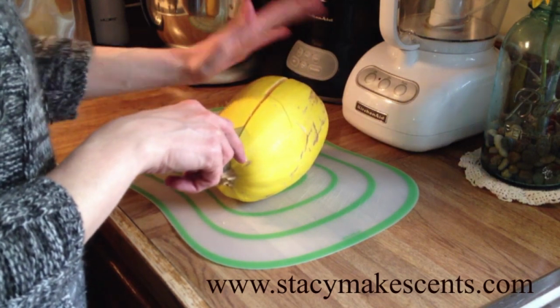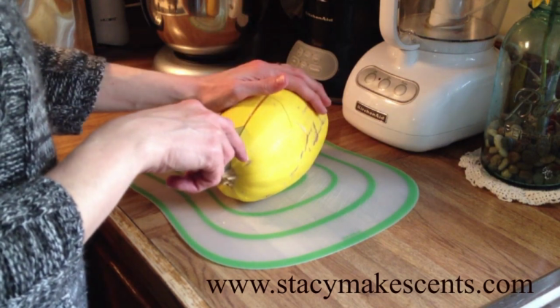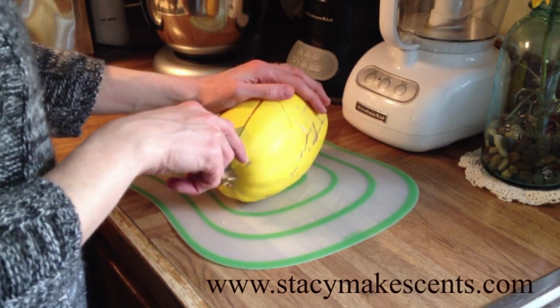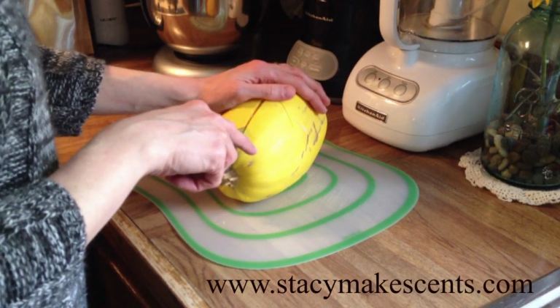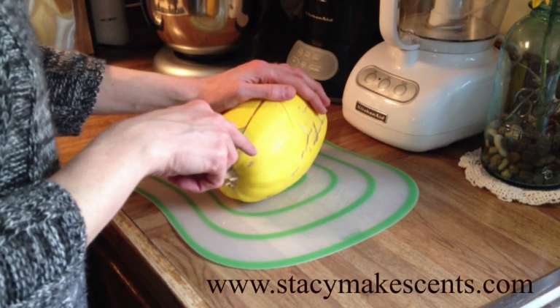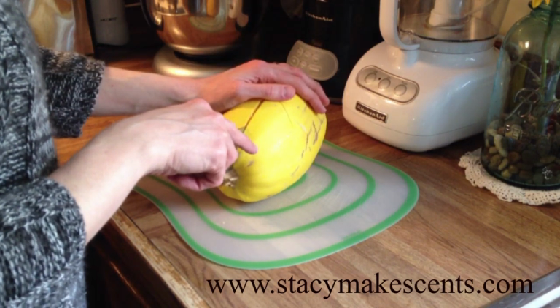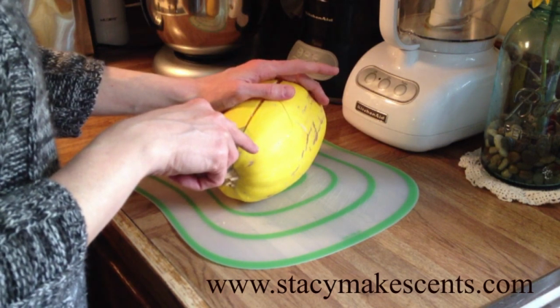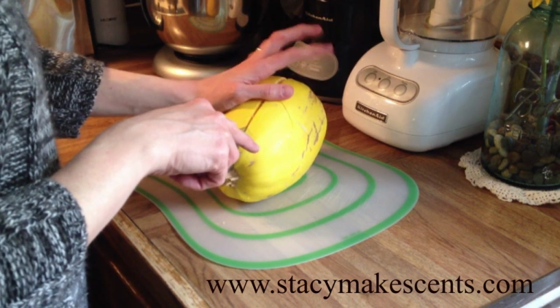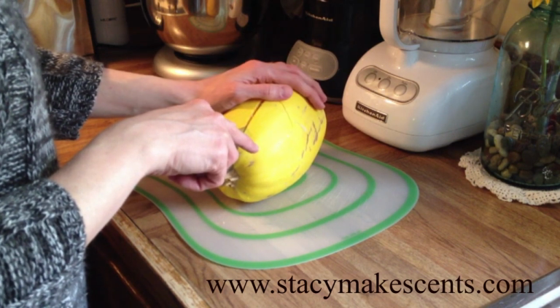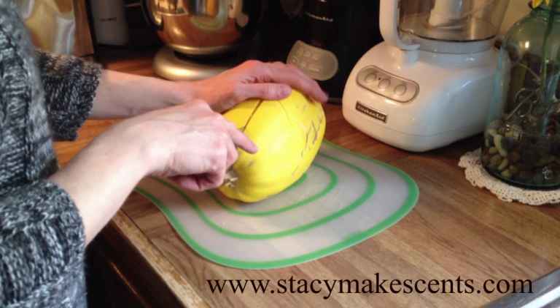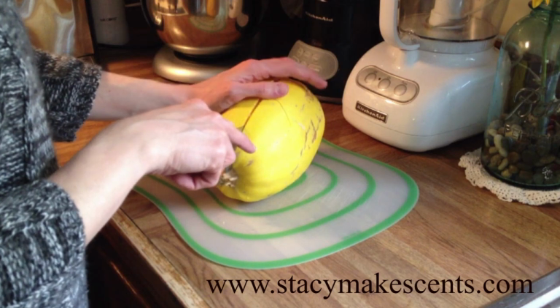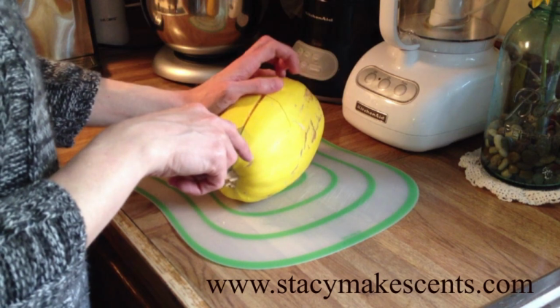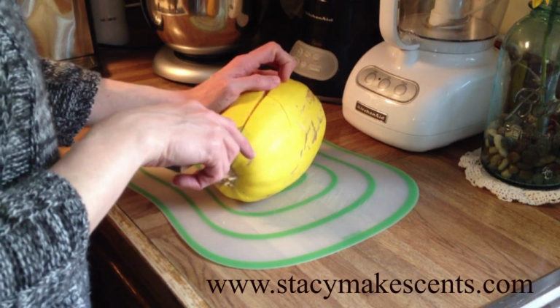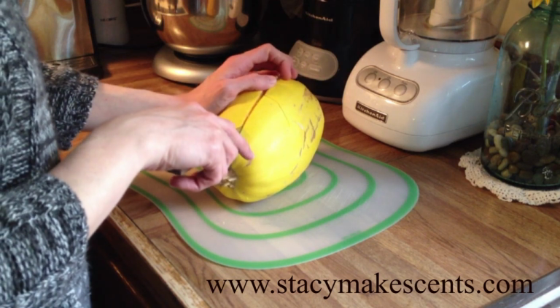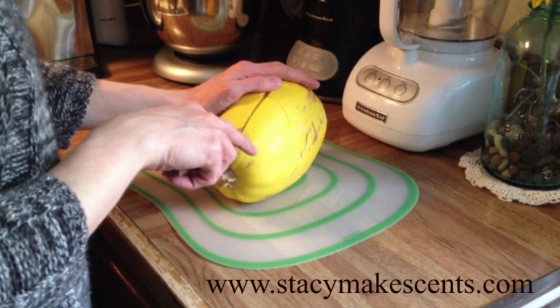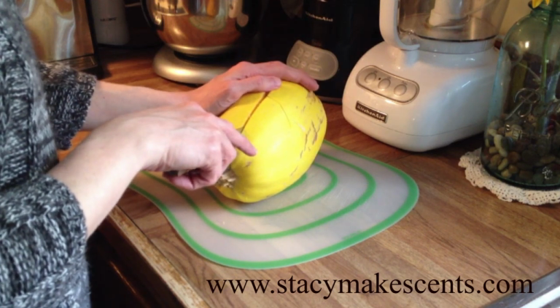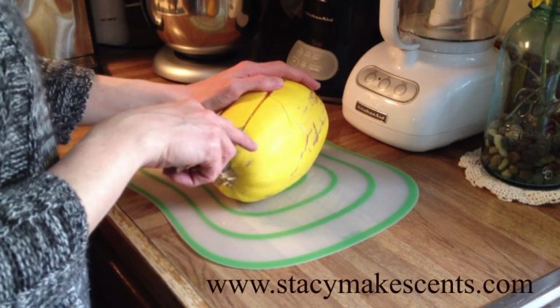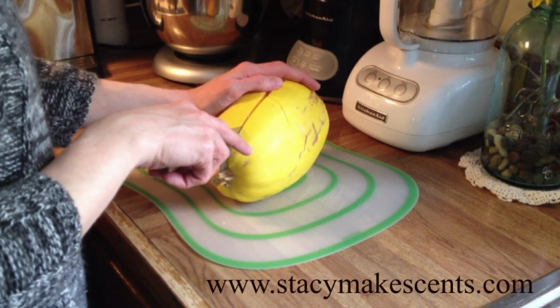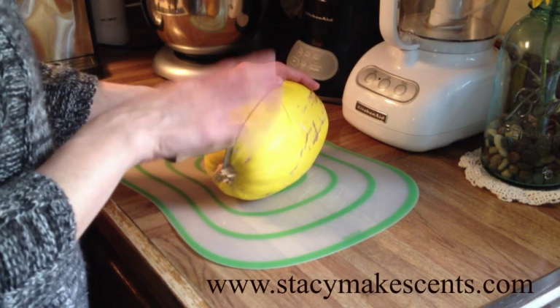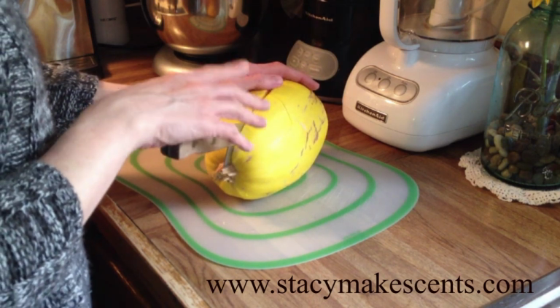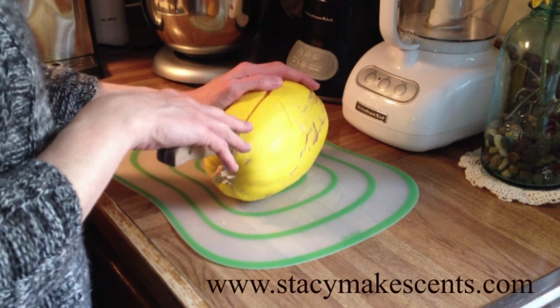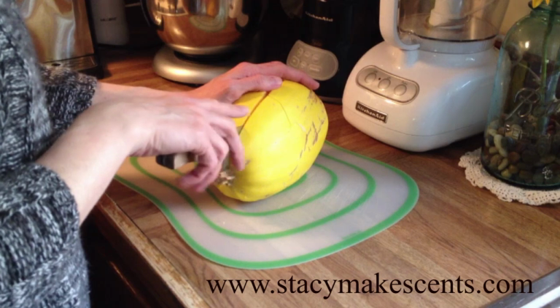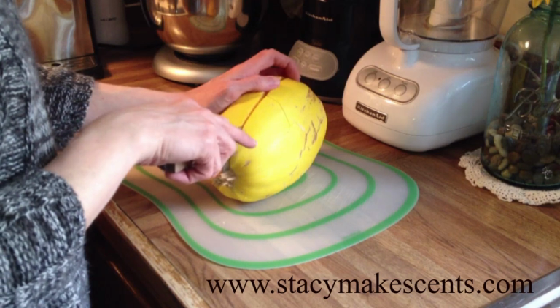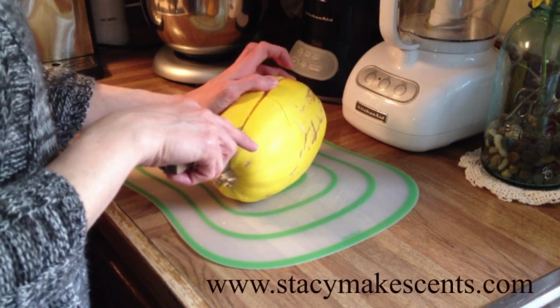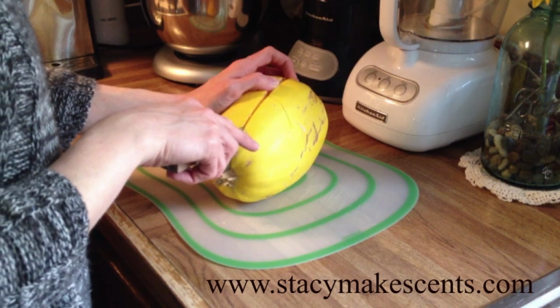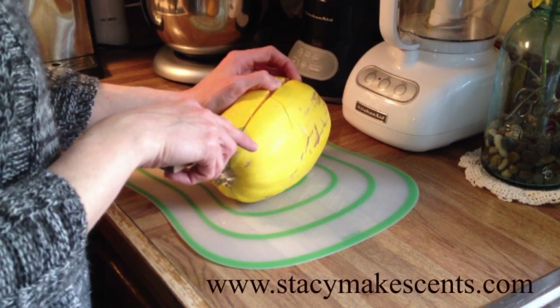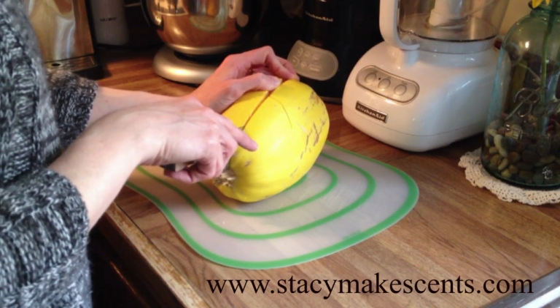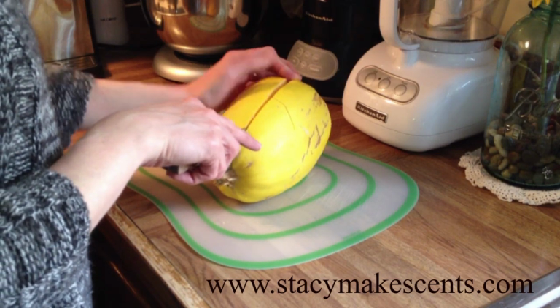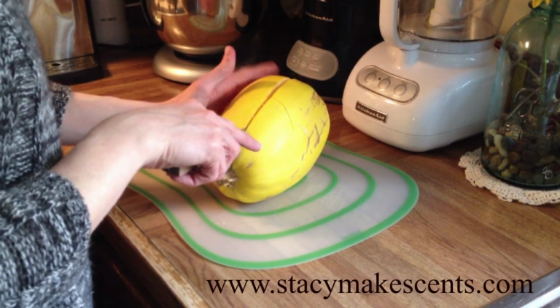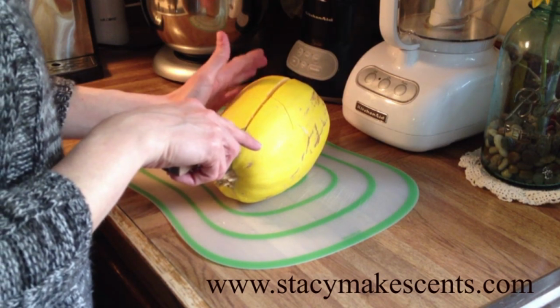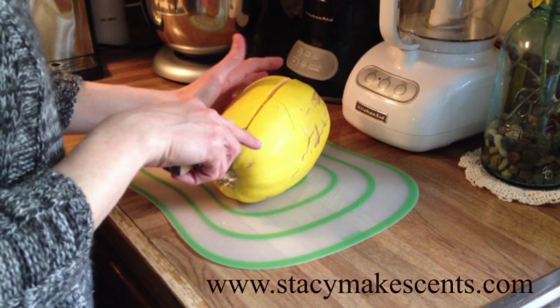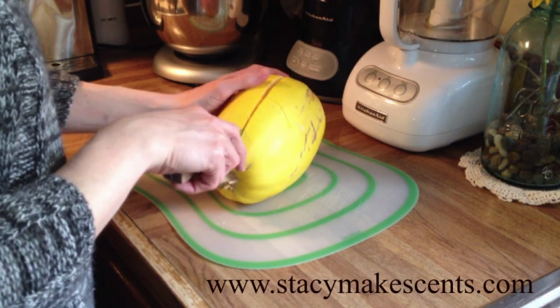This is a spaghetti squash. Angles, where I shop, carries them all the time, which is convenient for me because we eat a lot and I like them all year long. Obviously they're cheapest in the fall when they're harvested. I think I pay about 99 cents a pound, so that's what I get these for.